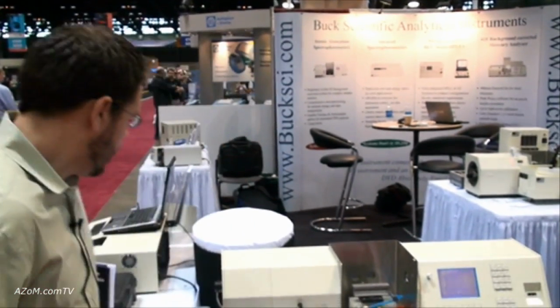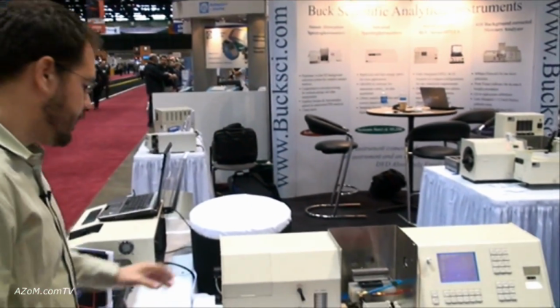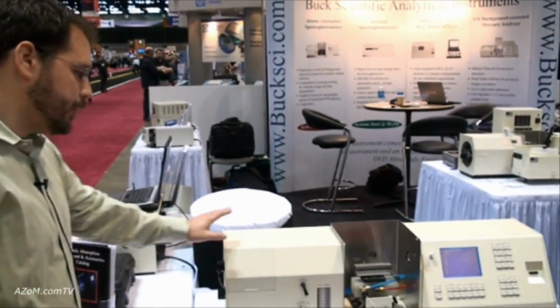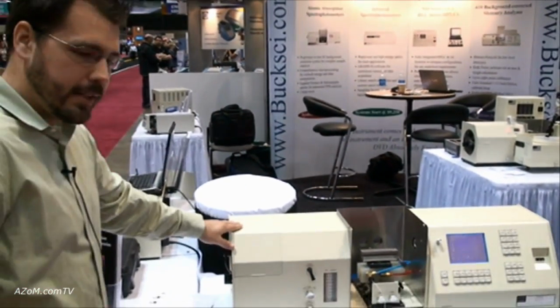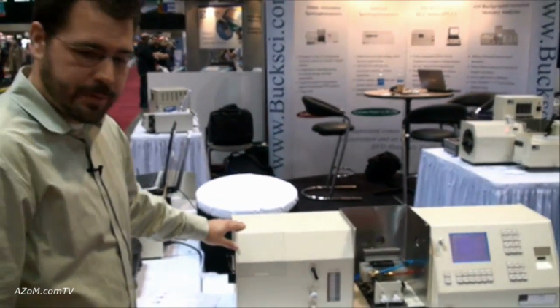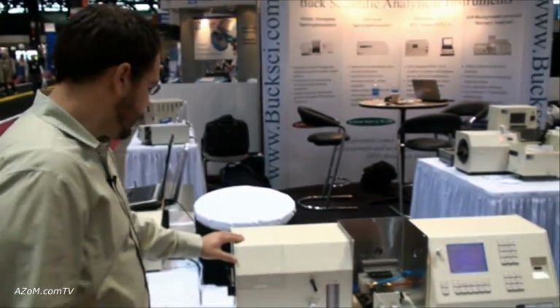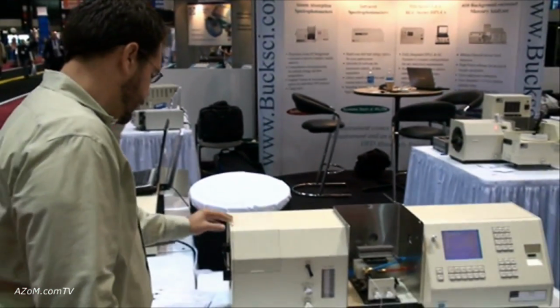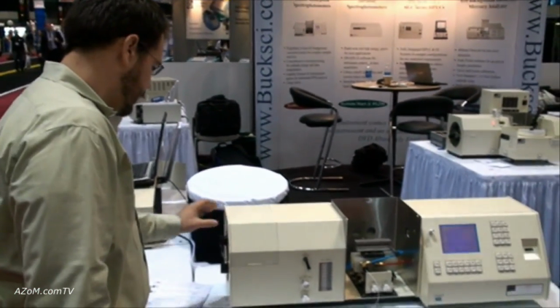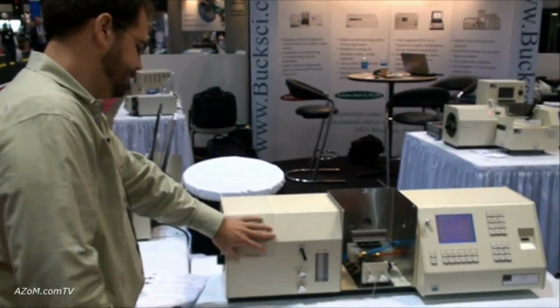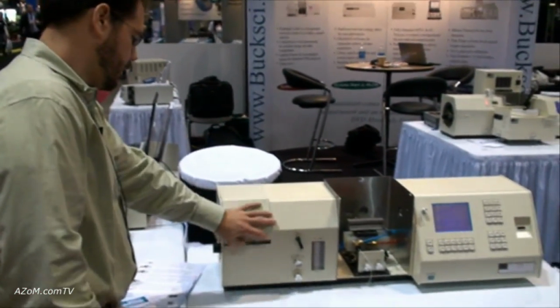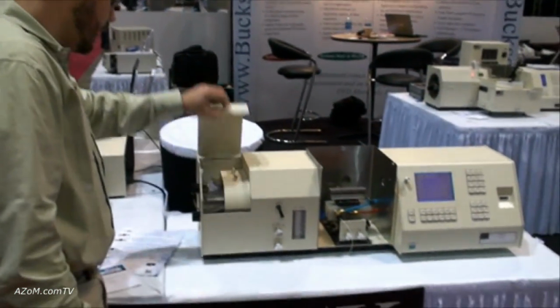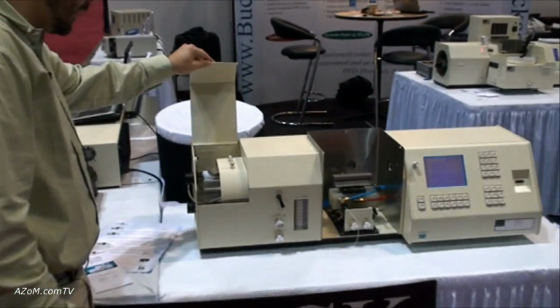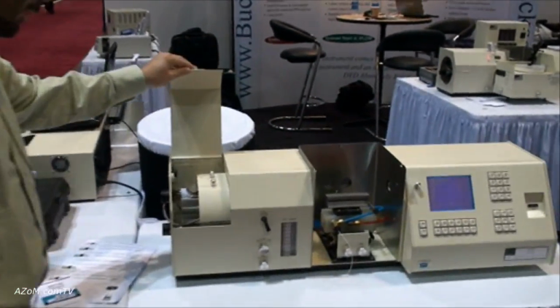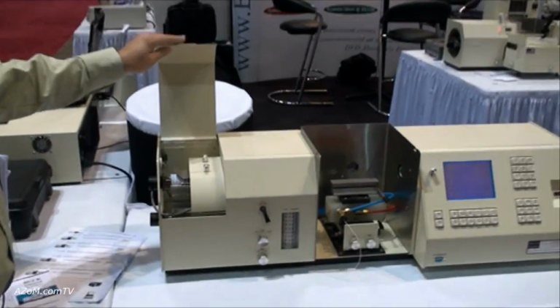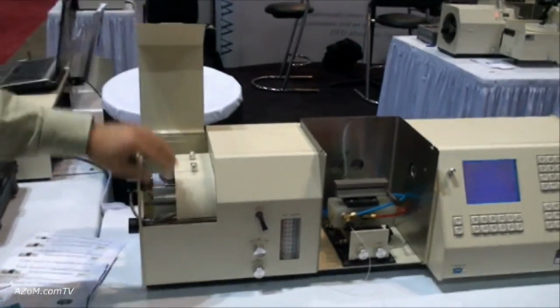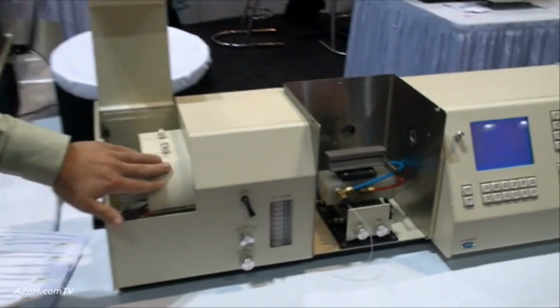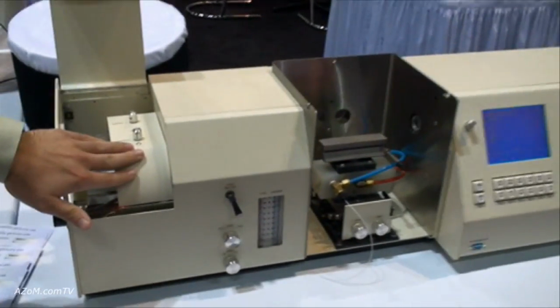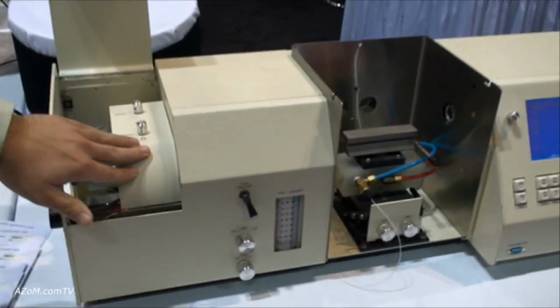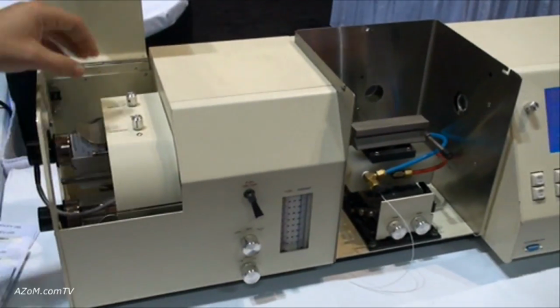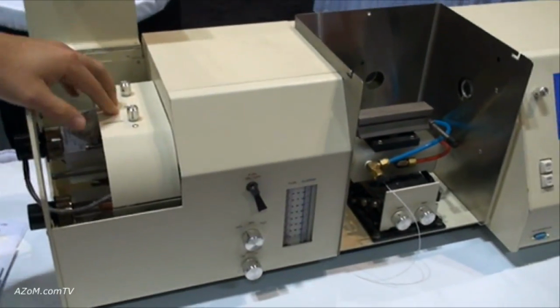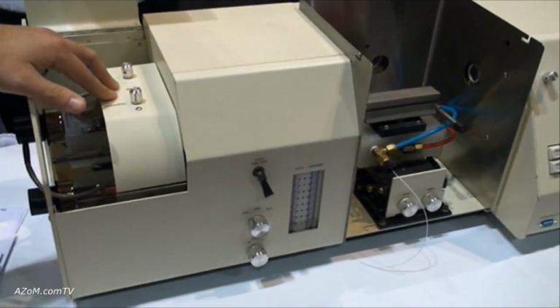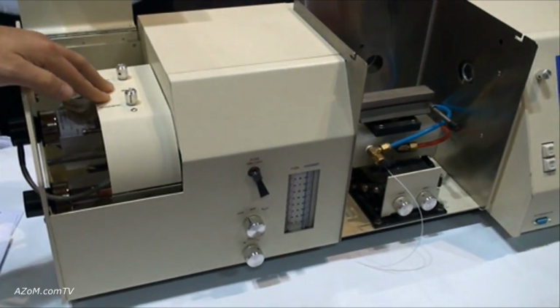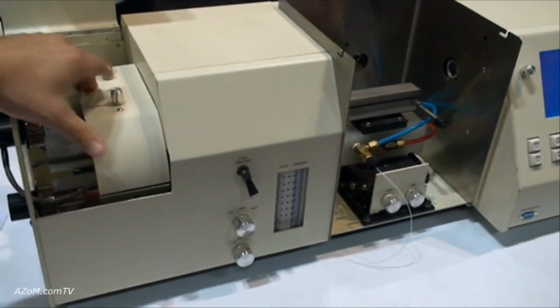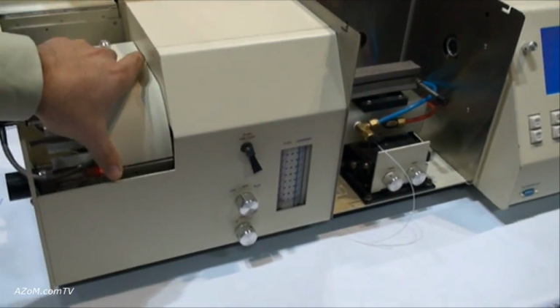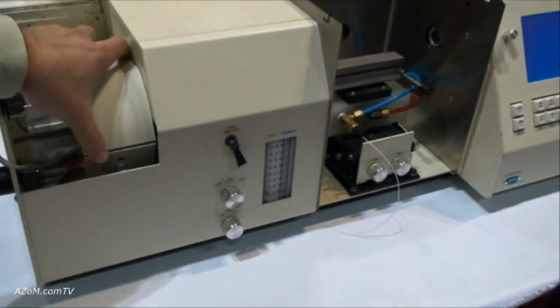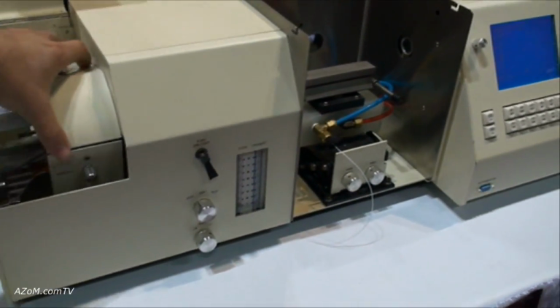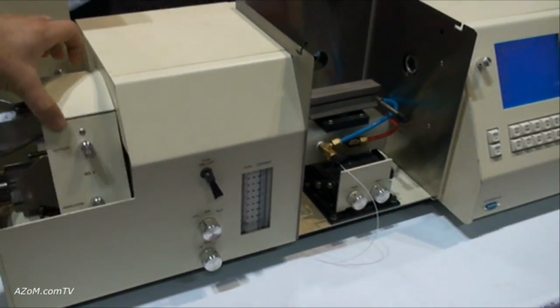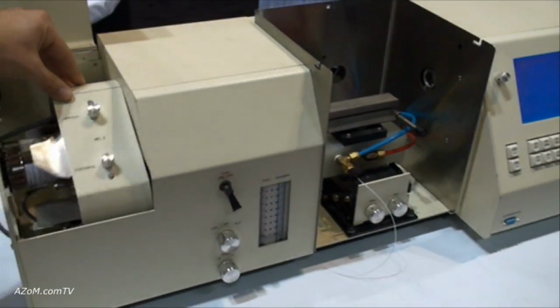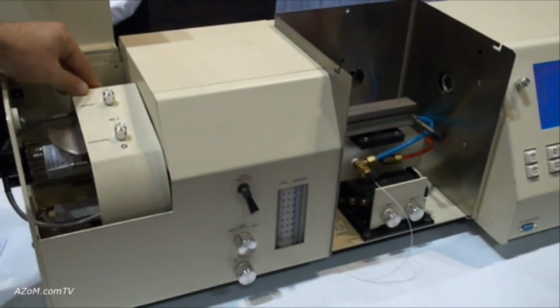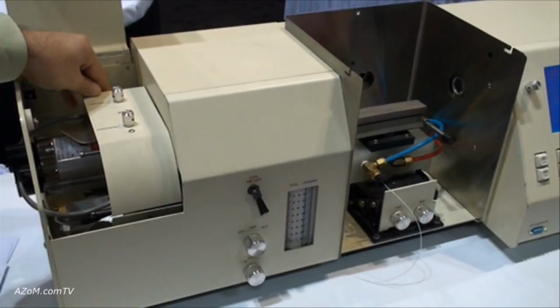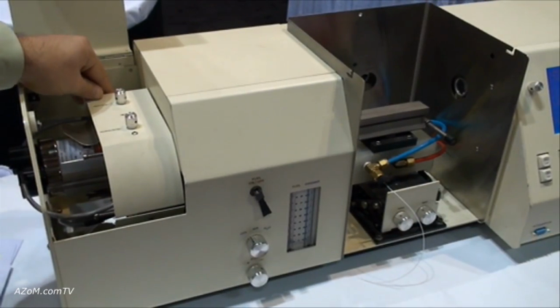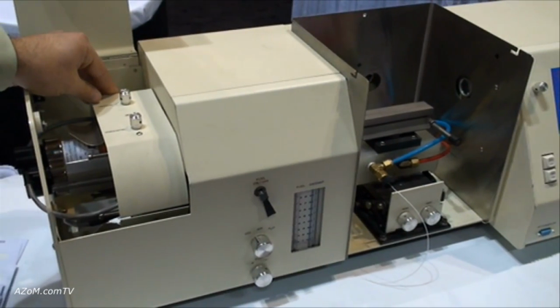This is our 210 atomic absorption spectrophotometer. It has a three-lamp manual turret, so there's one lamp for analysis while two are being warmed up for the next analysis.